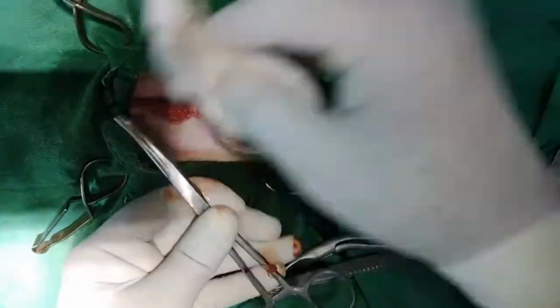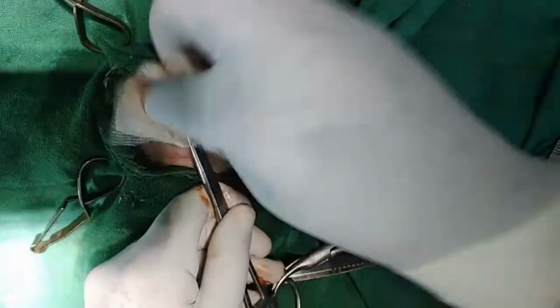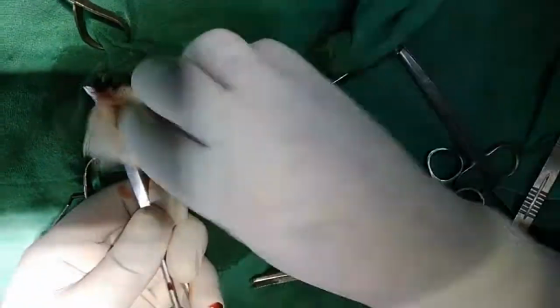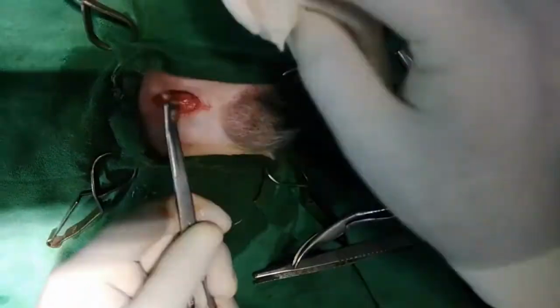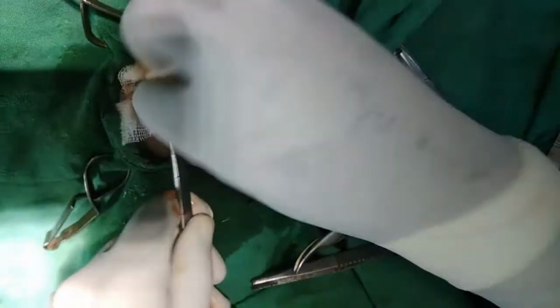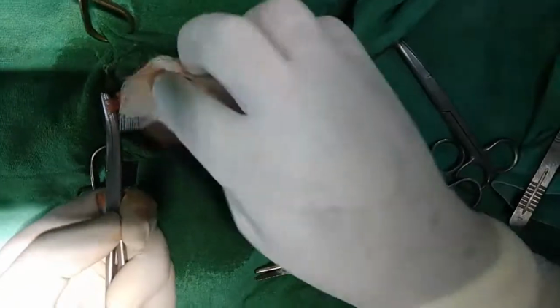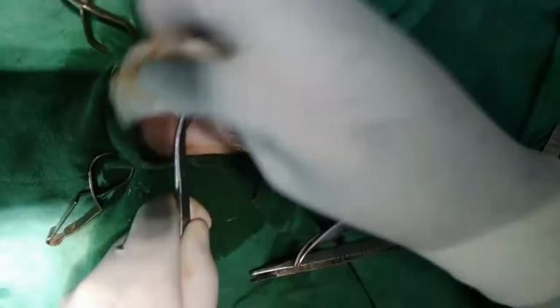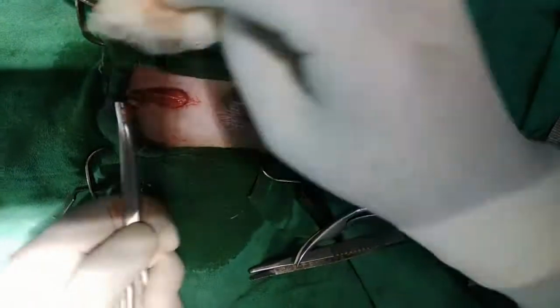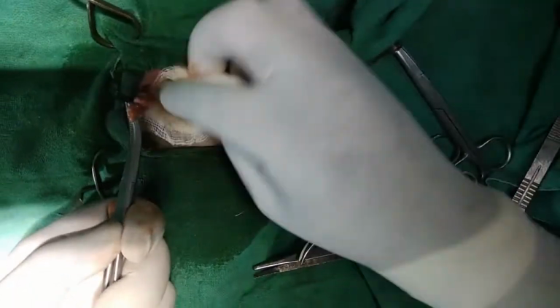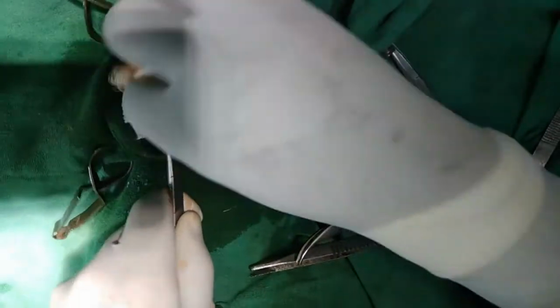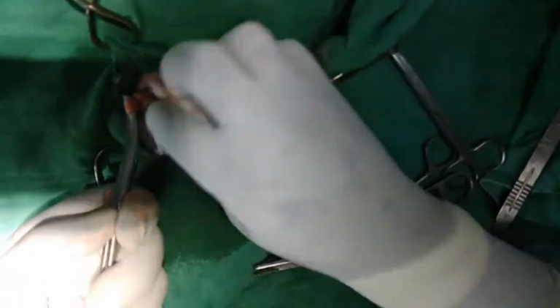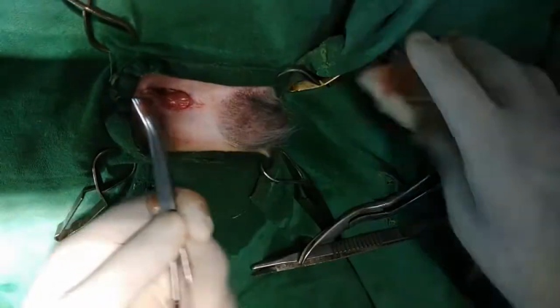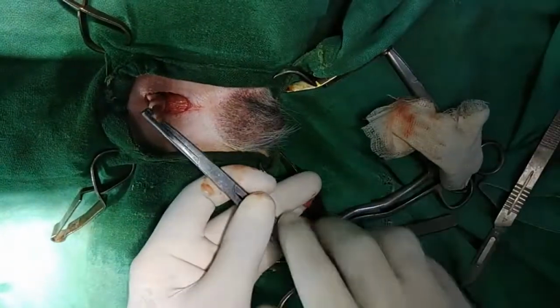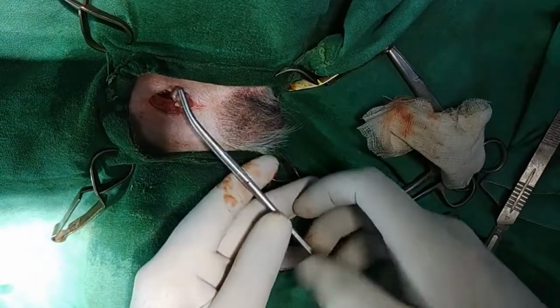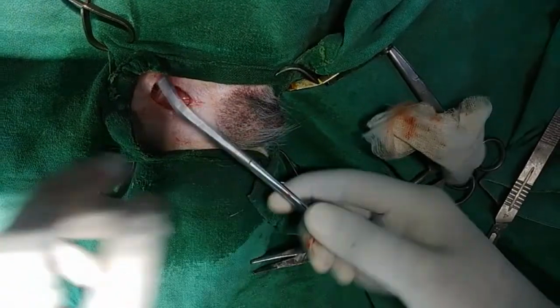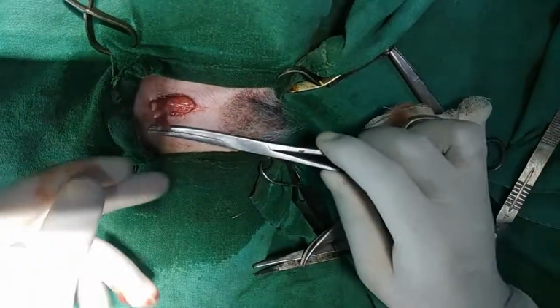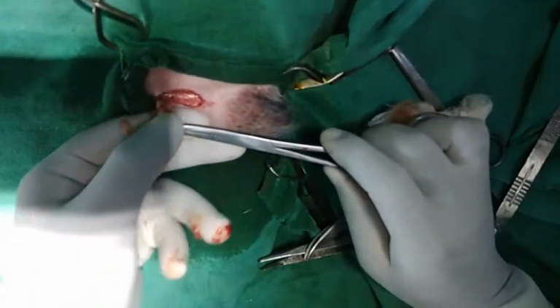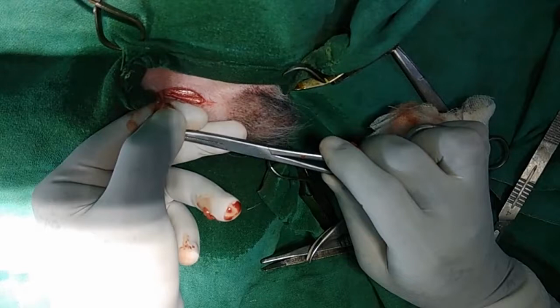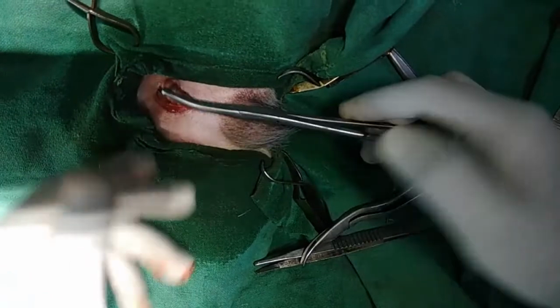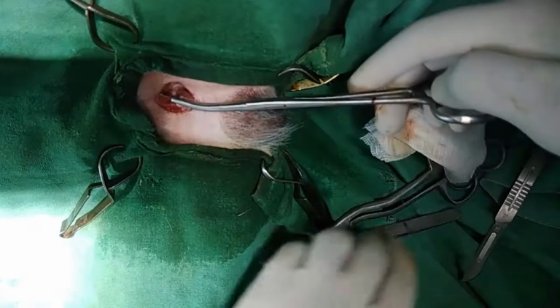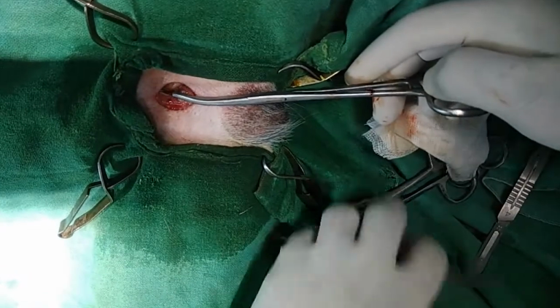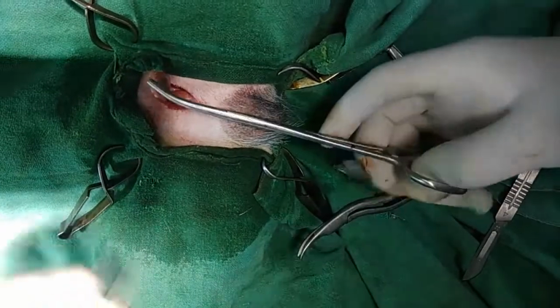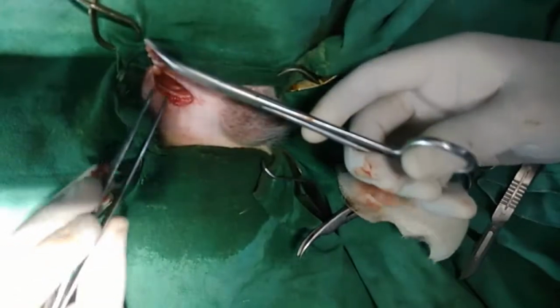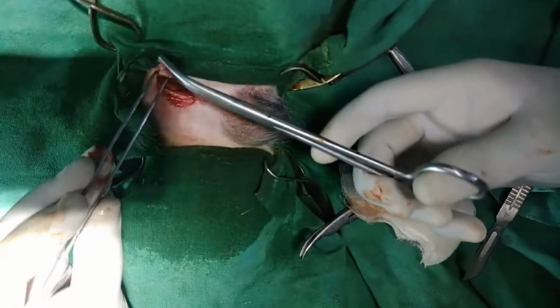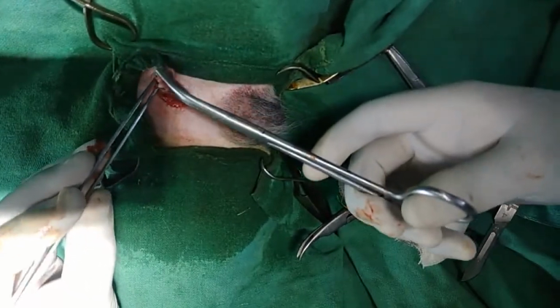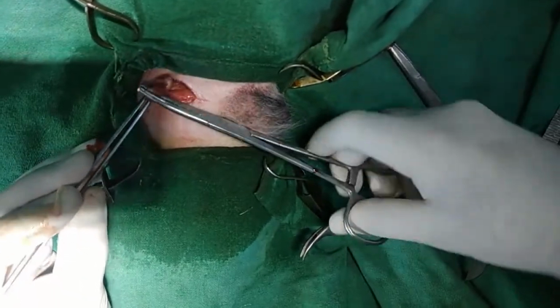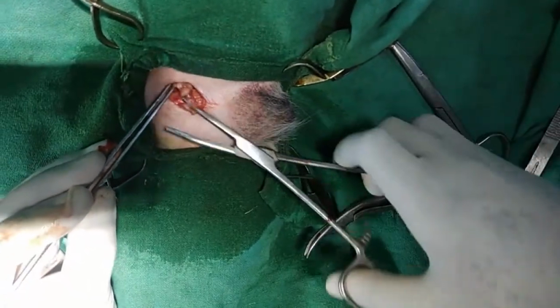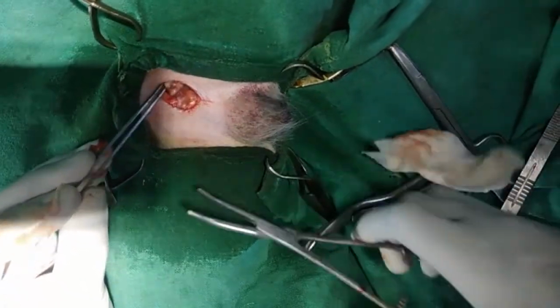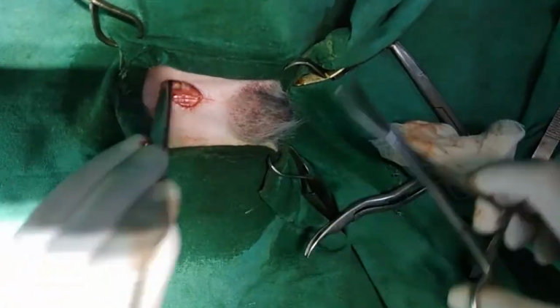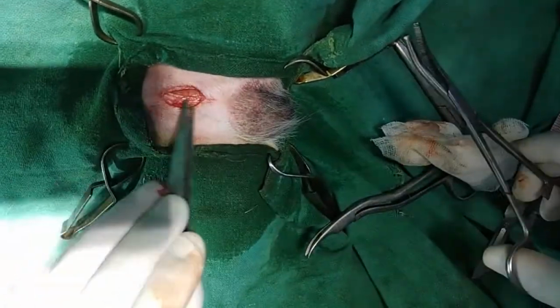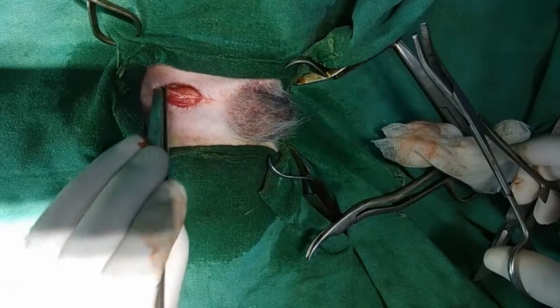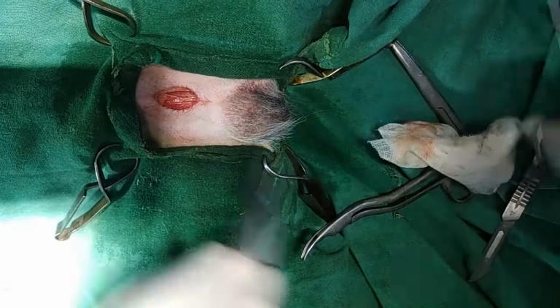So I have made this procedure for a cat. Now this is for the dog, so you can see here. If you want to check for any bleeding, you can see — no bleeding. Just leave it.